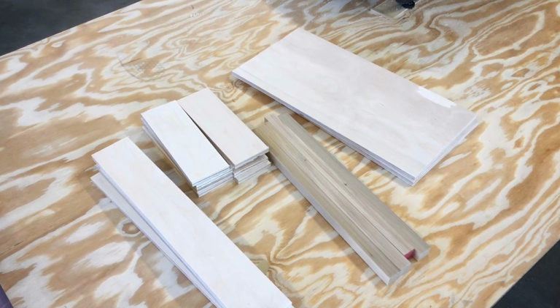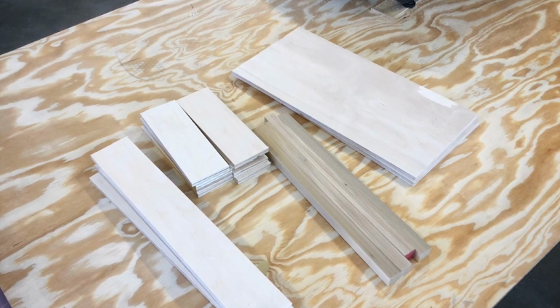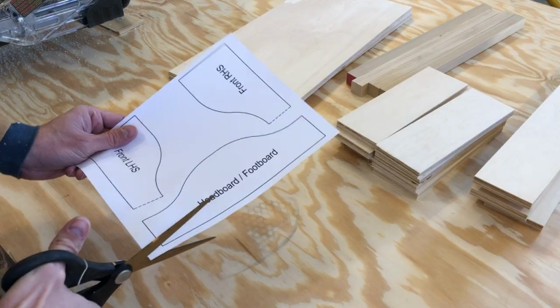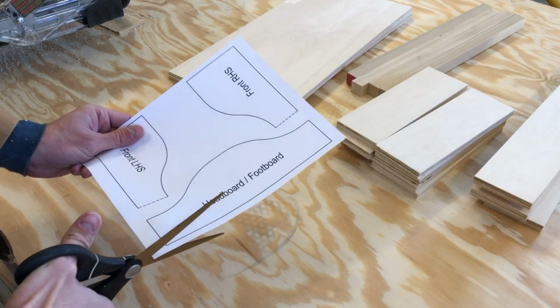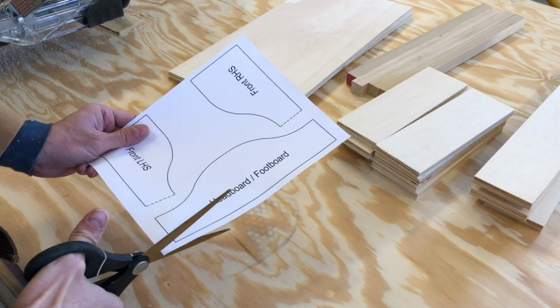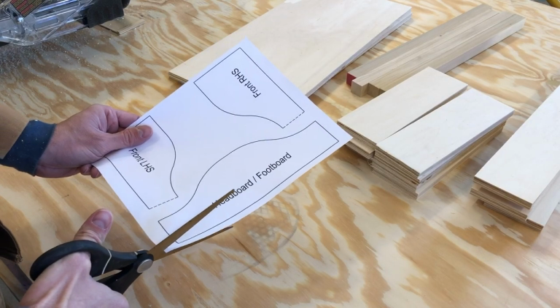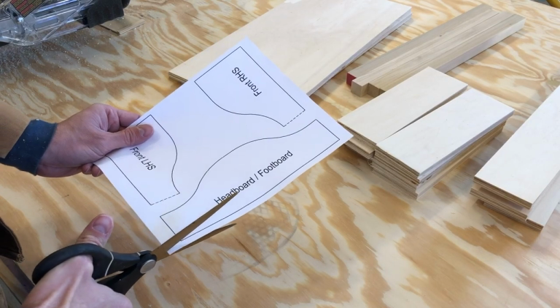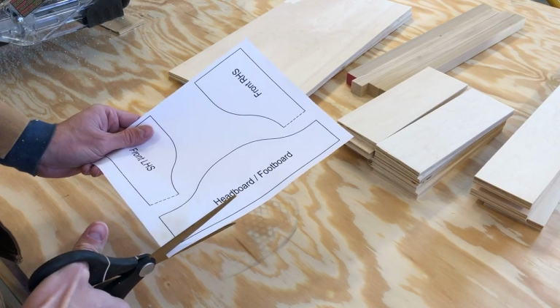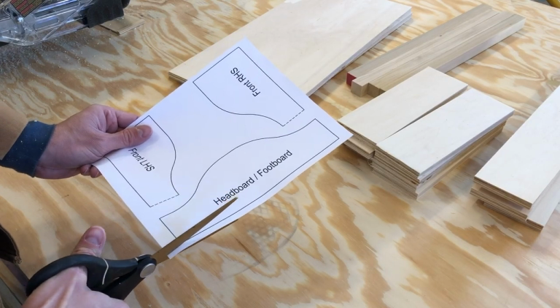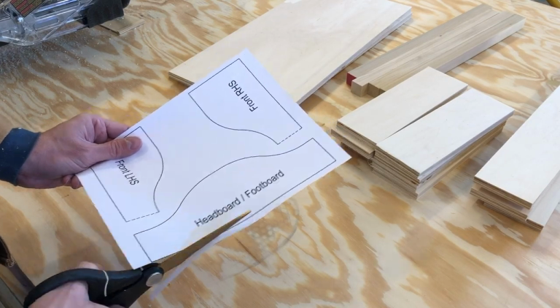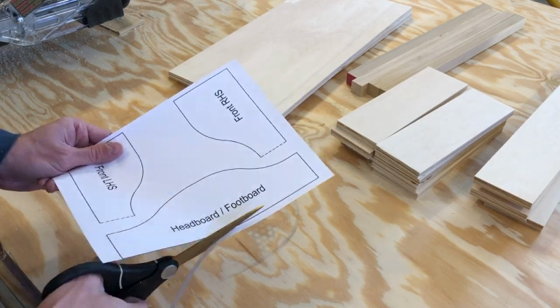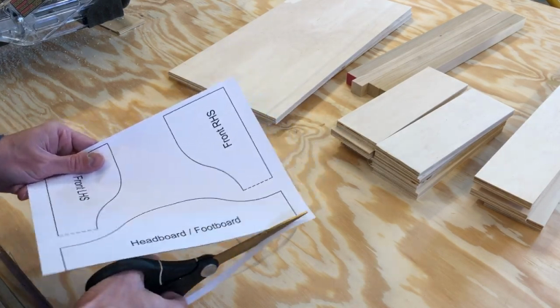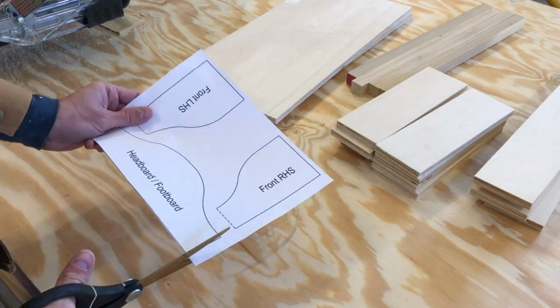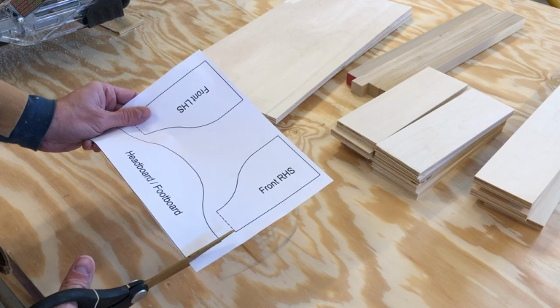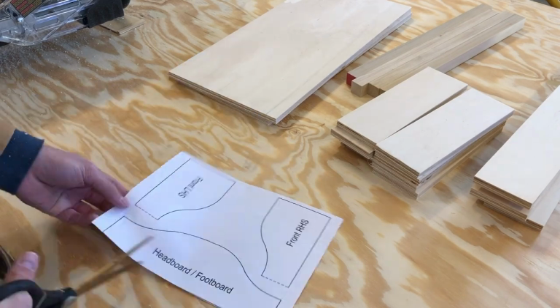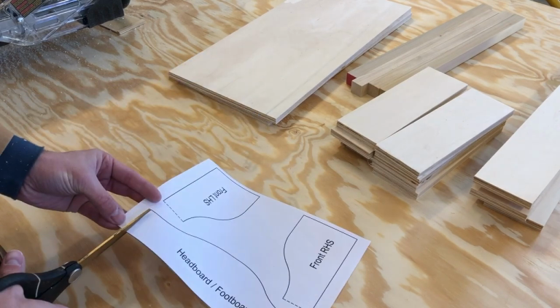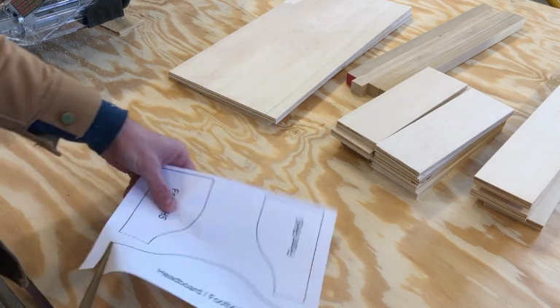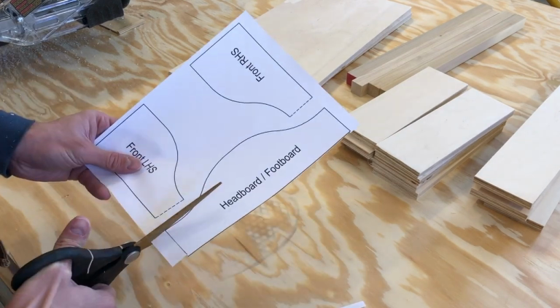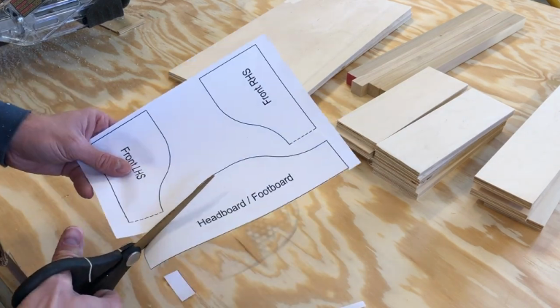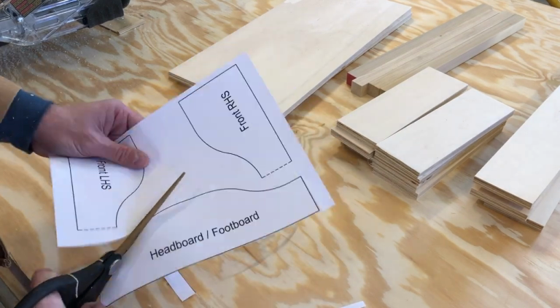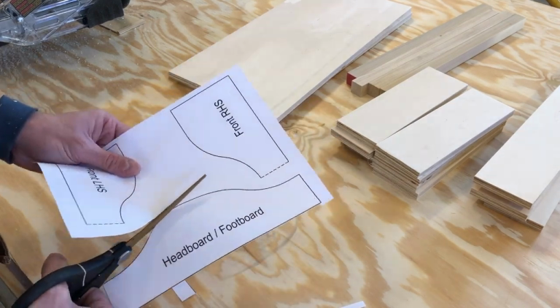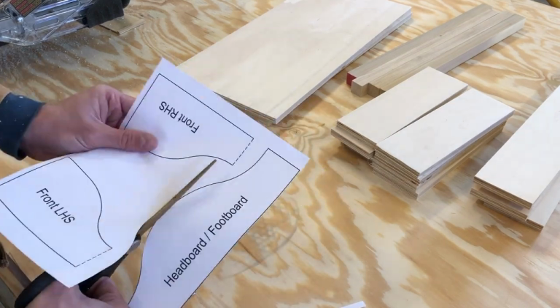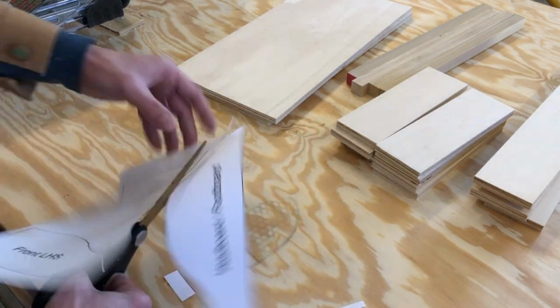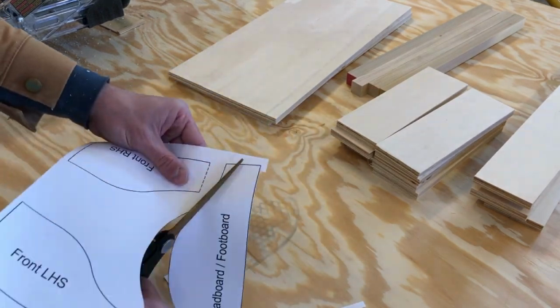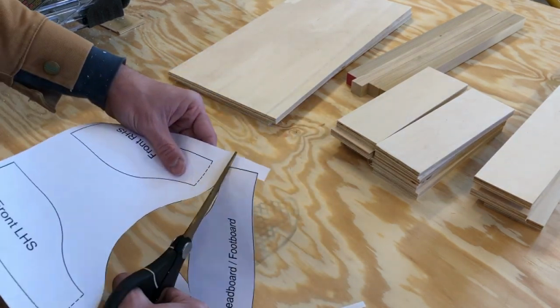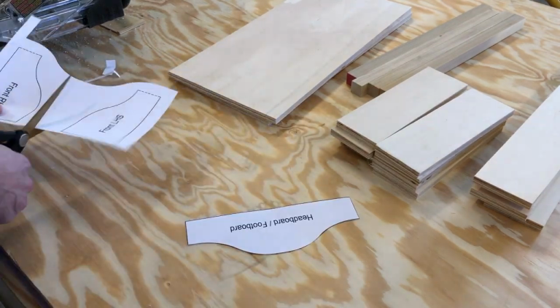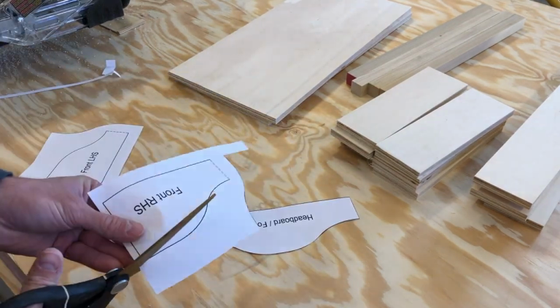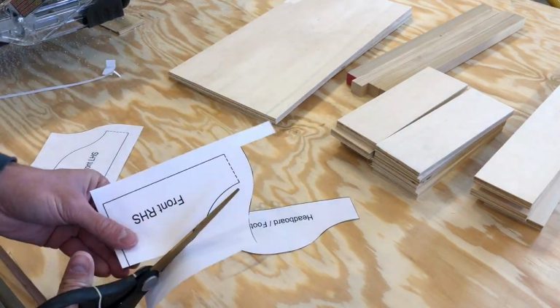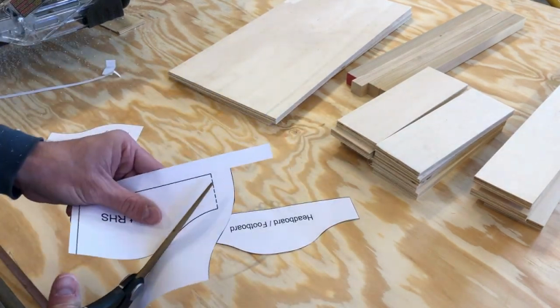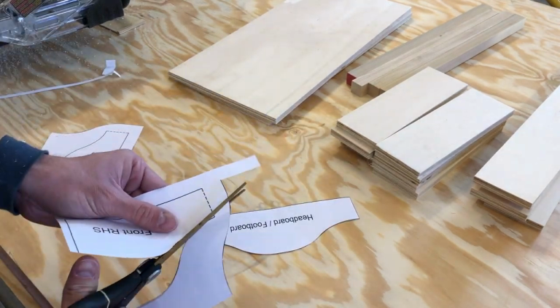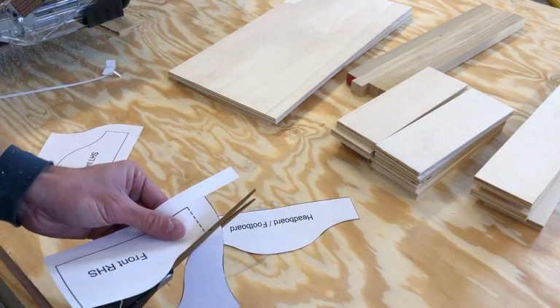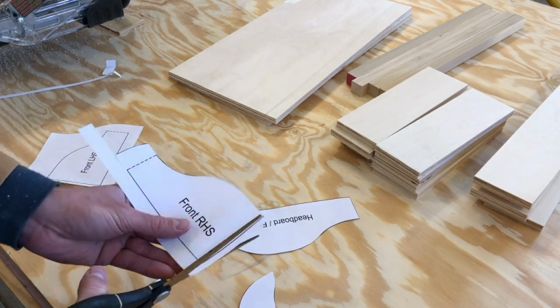Thanks to Rogue Engineer's plans, I was able to print out the headboard and footboard patterns as well as the side rails, so I could make a nice decorative cut a little bit easier.